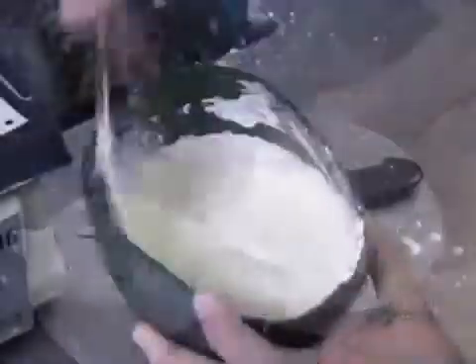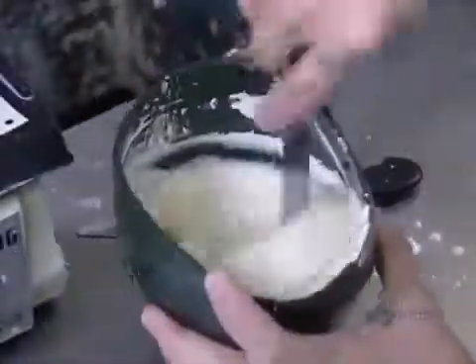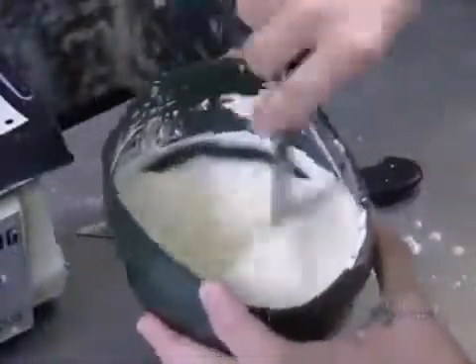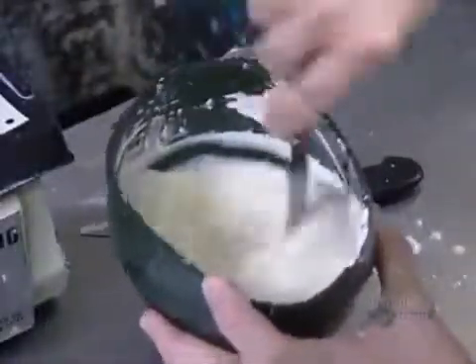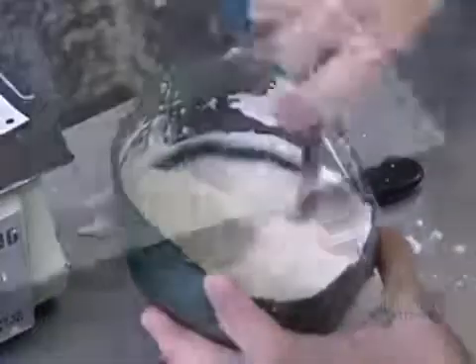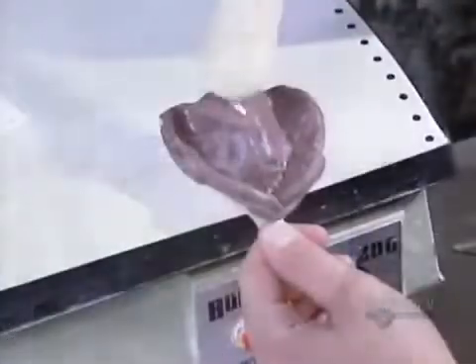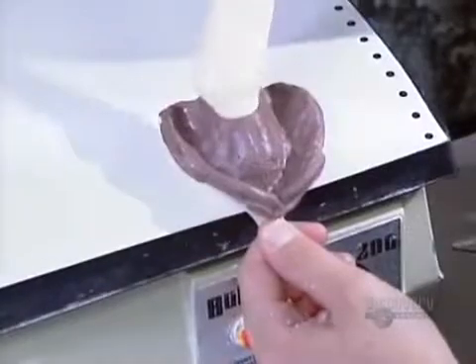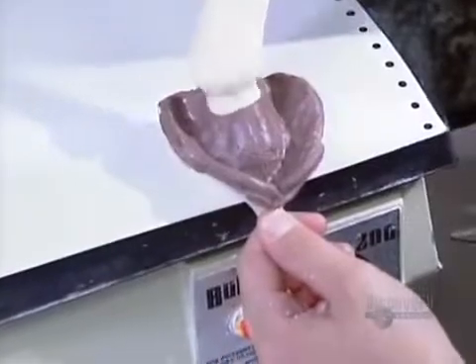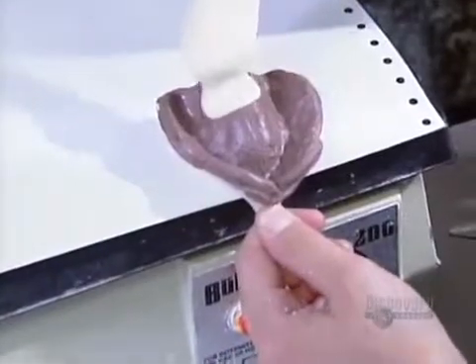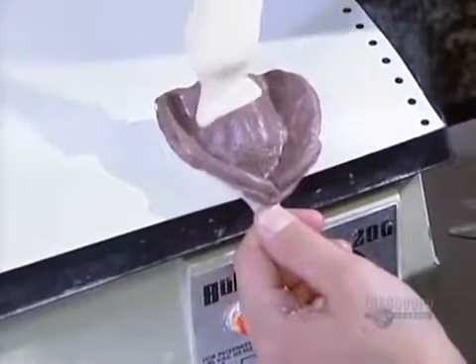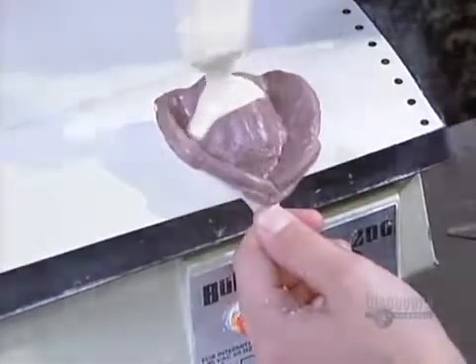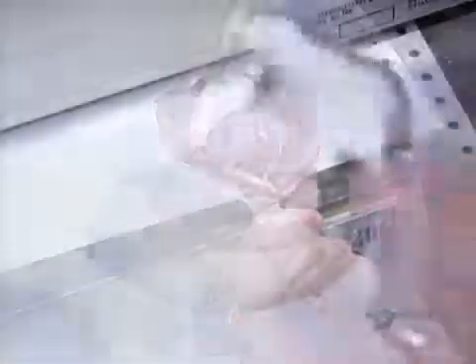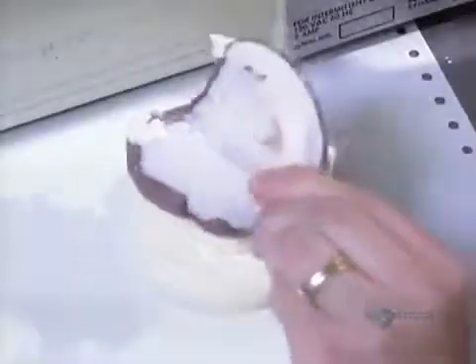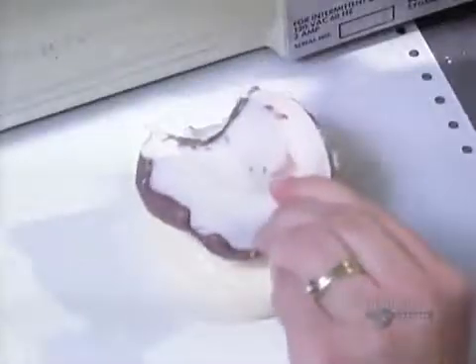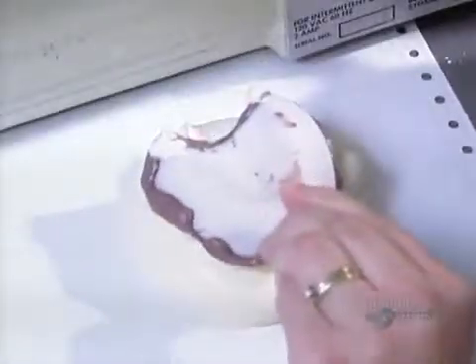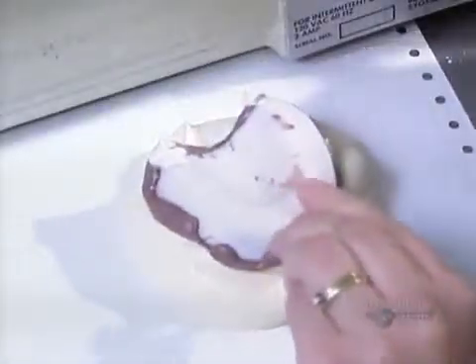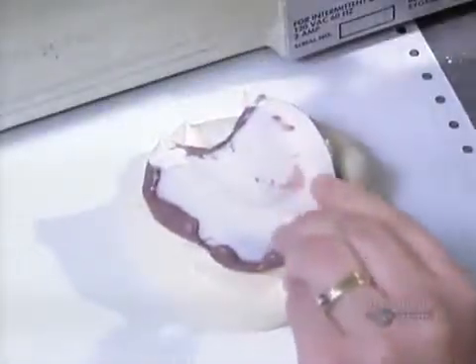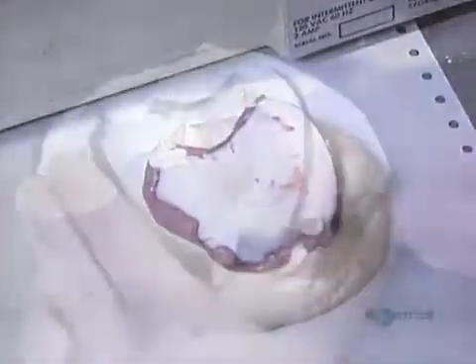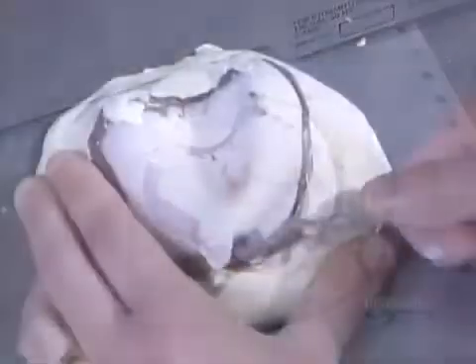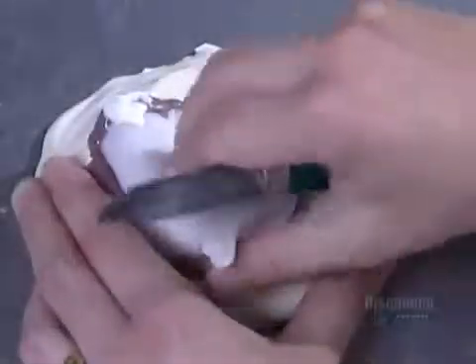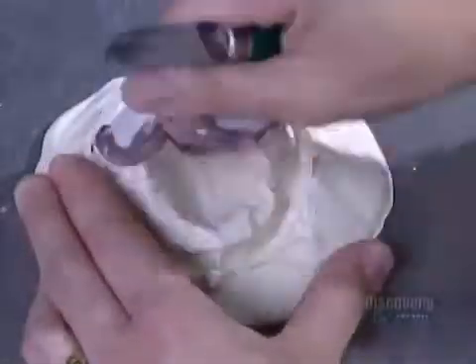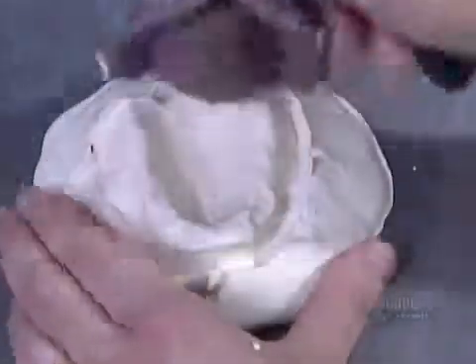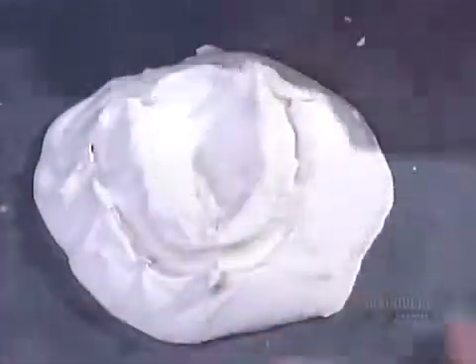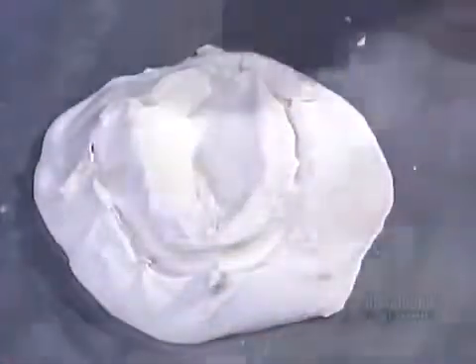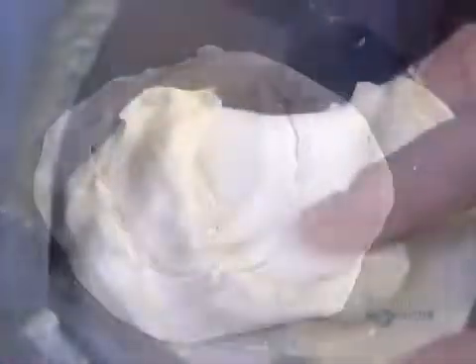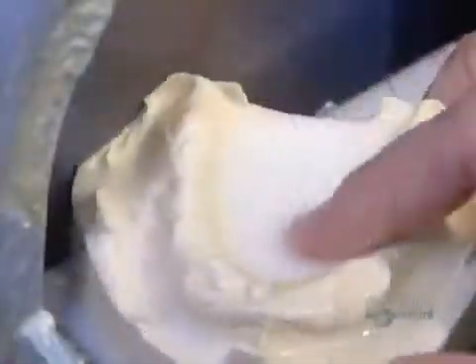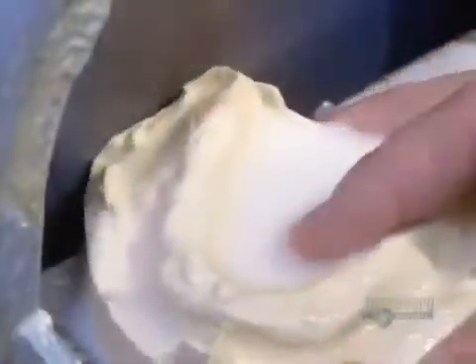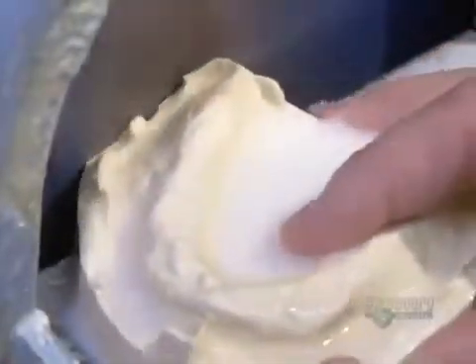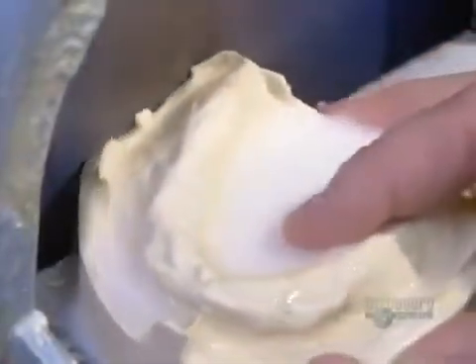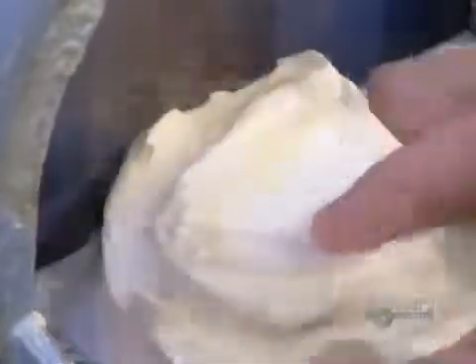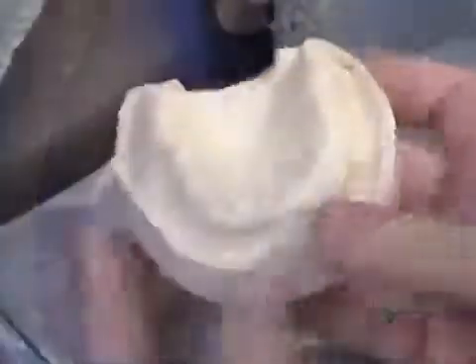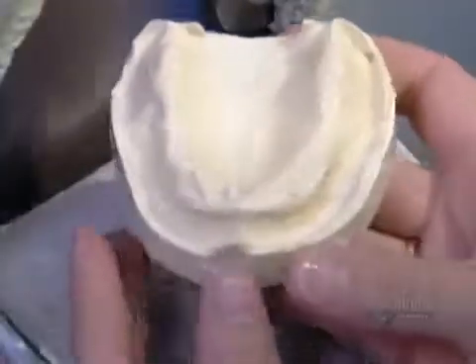The dentist fills this new acrylic tray with rubber to take a final impression. The lab uses the hardened rubber as a negative mold of the patient's mouth. They fill it with plaster to make a new, more precise plaster model.